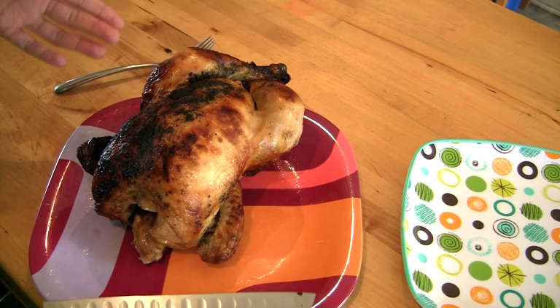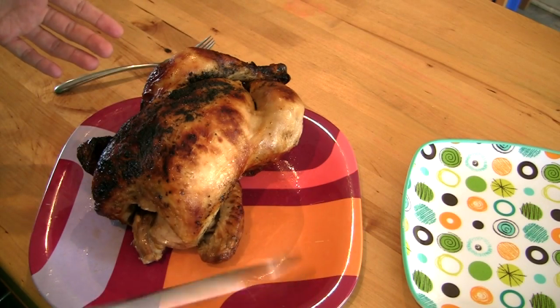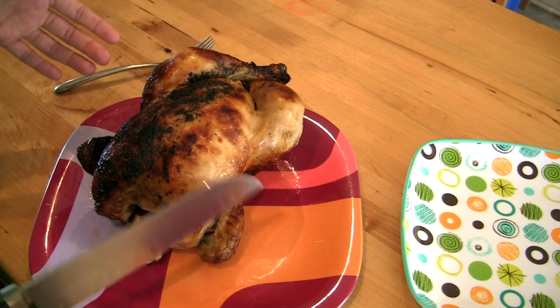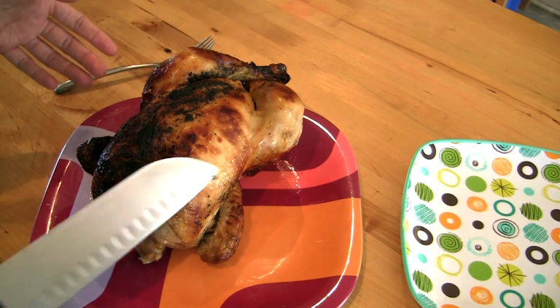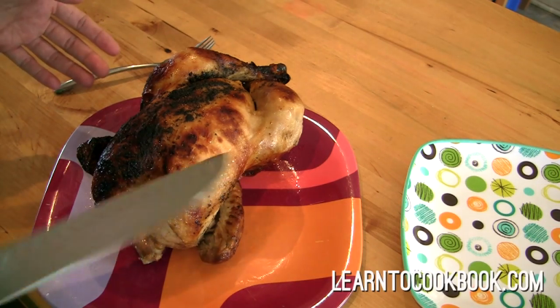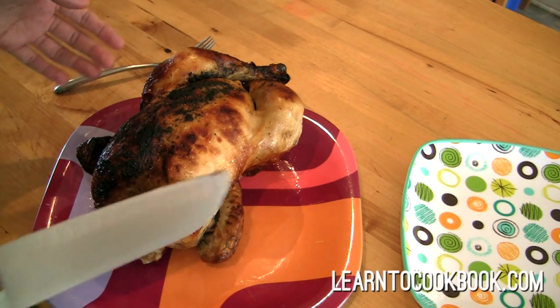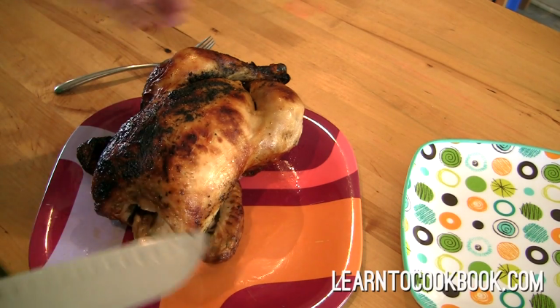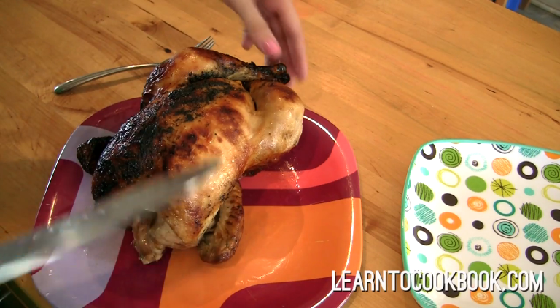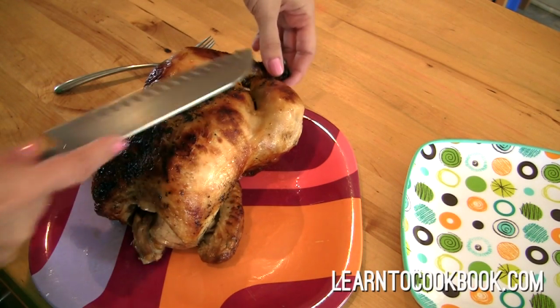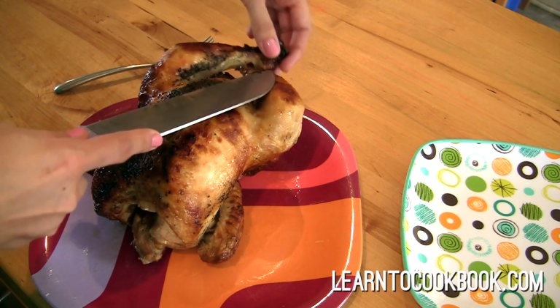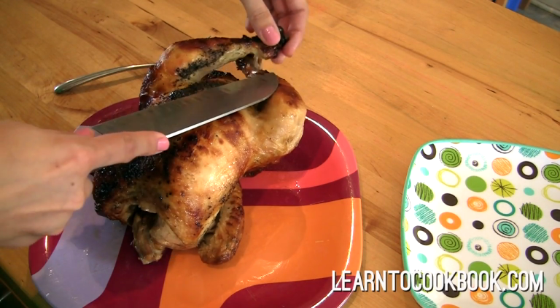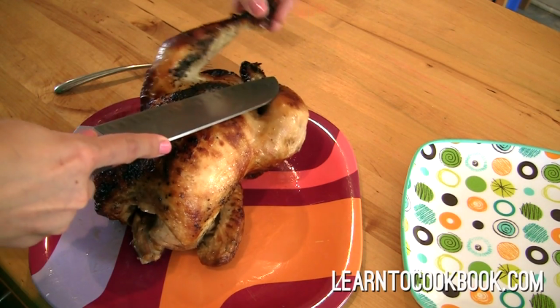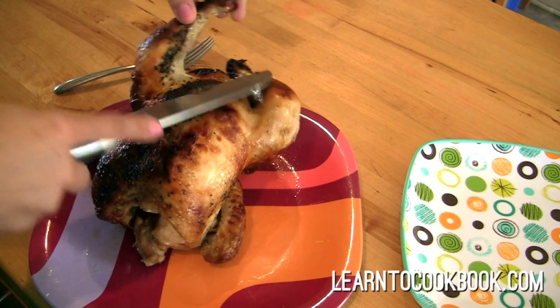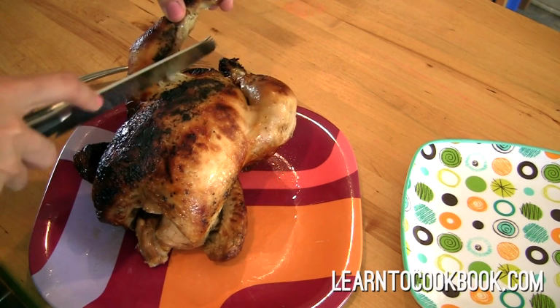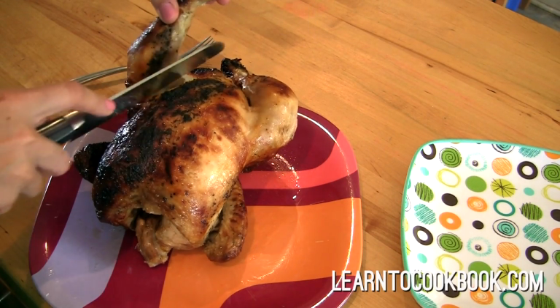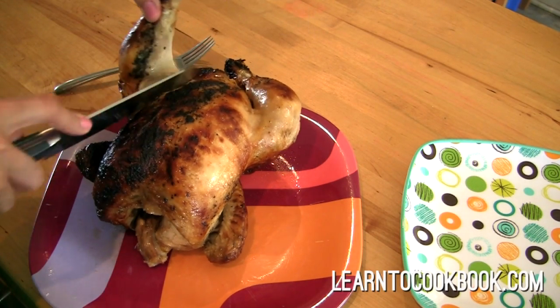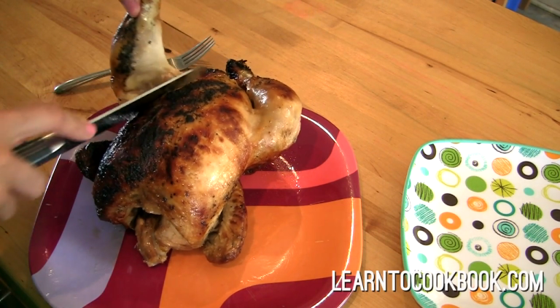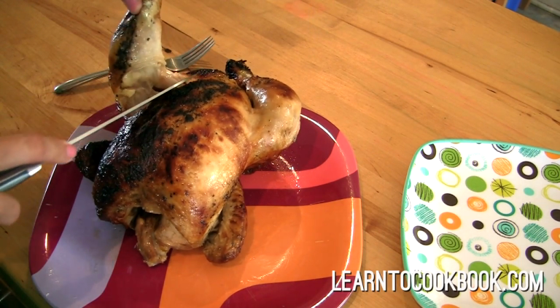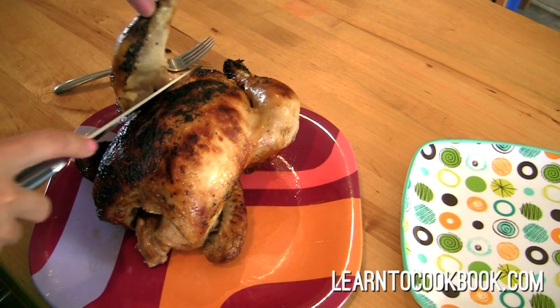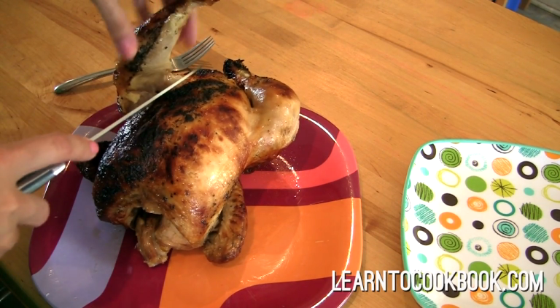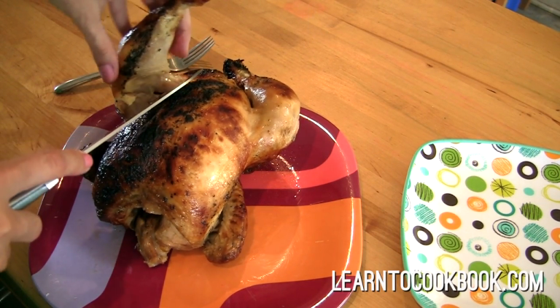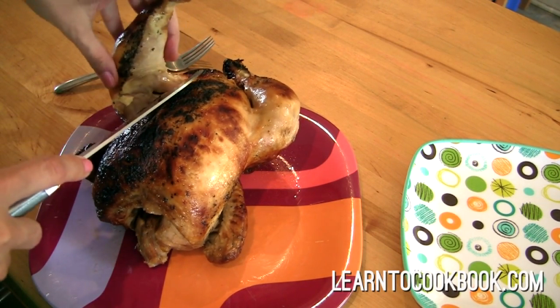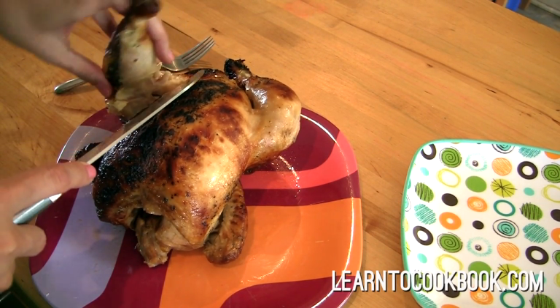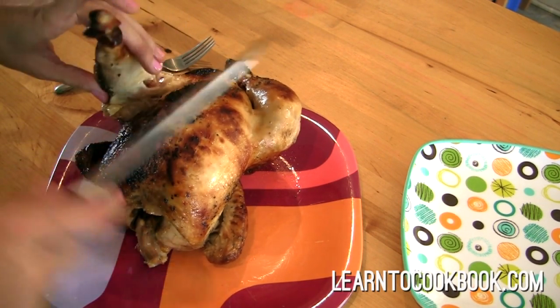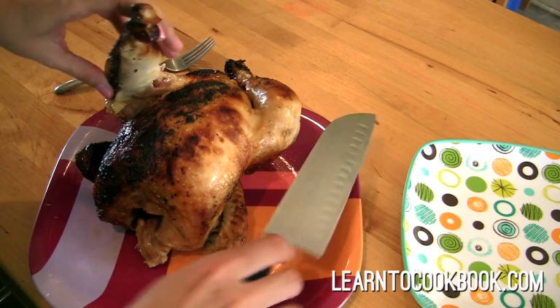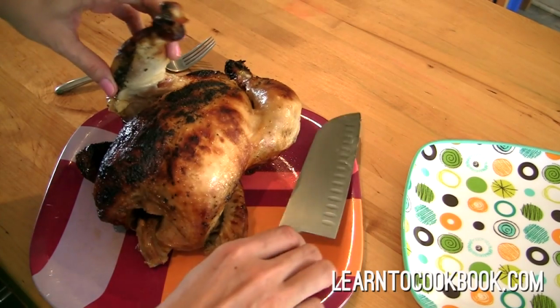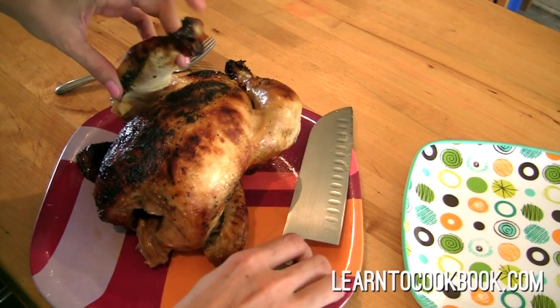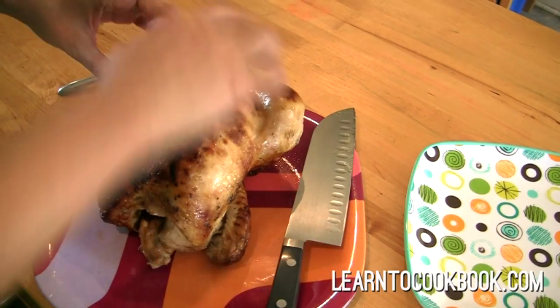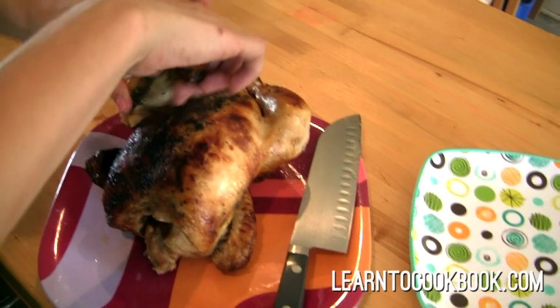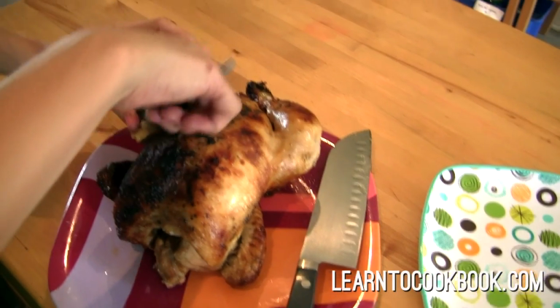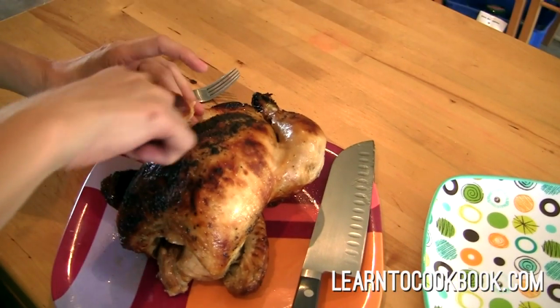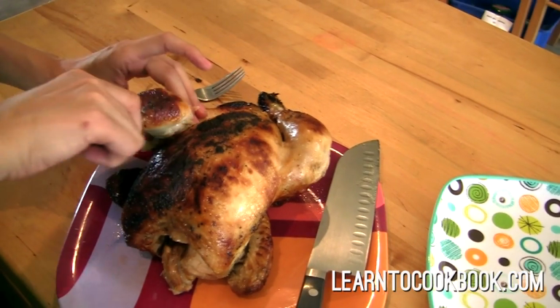So chicken, chicken carving. Okay, here we go. The first thing you want to do is kind of get these legs out of the way.